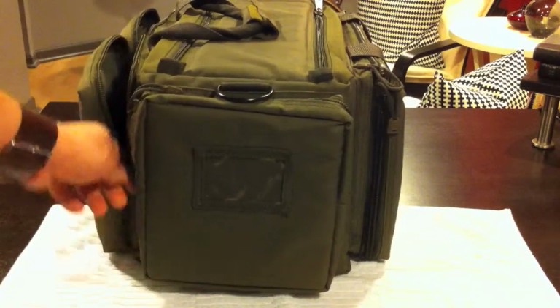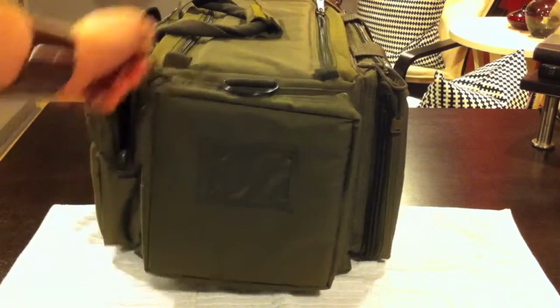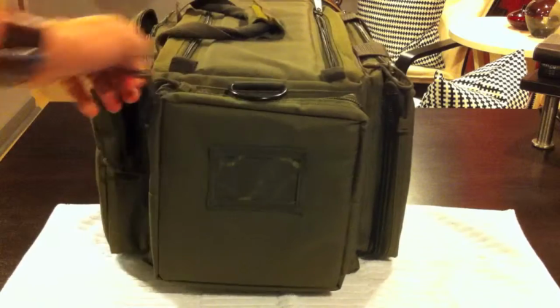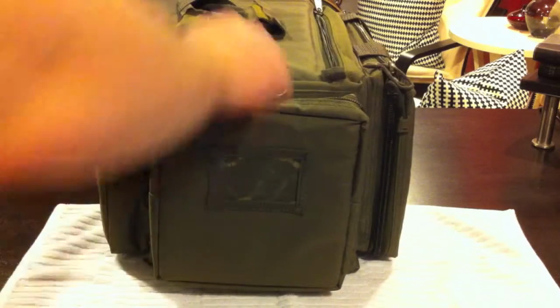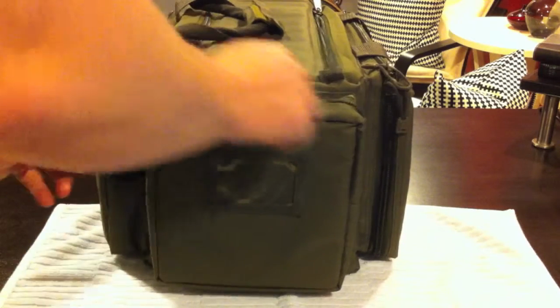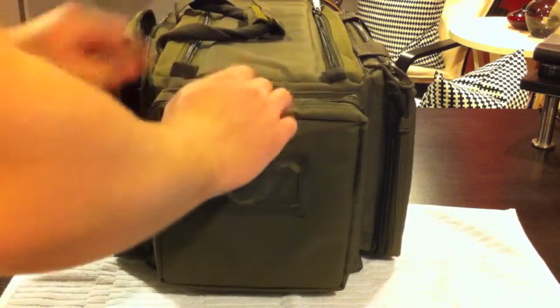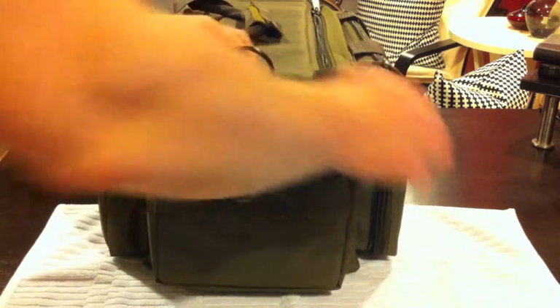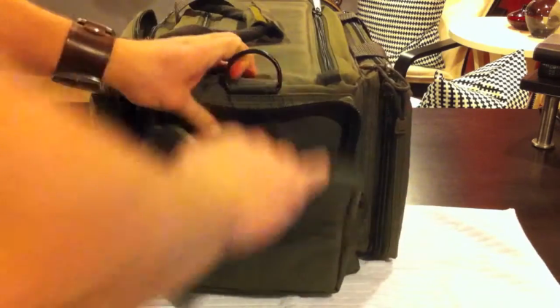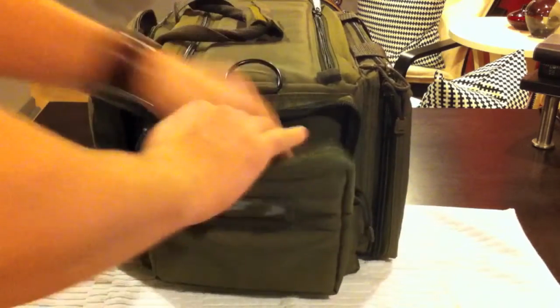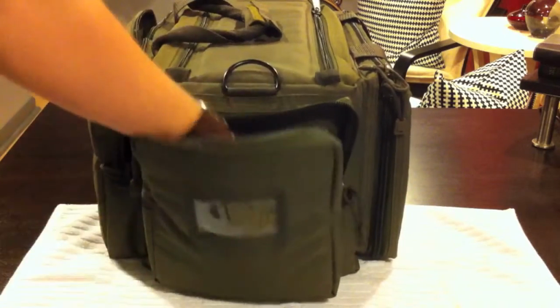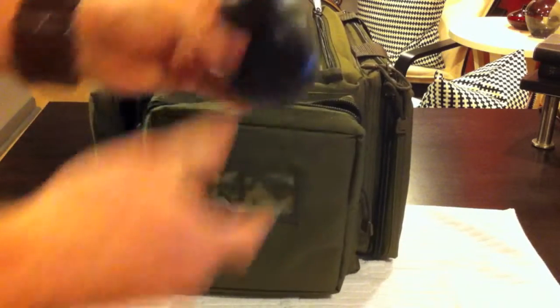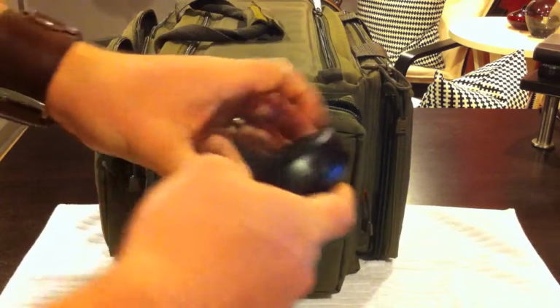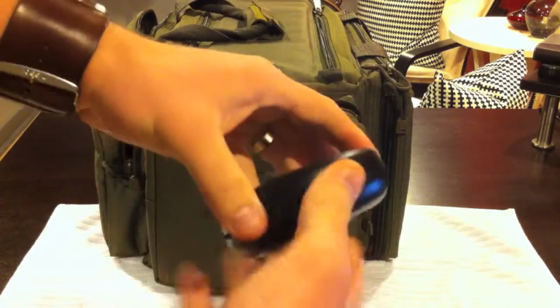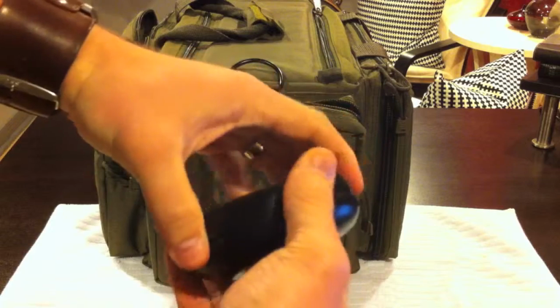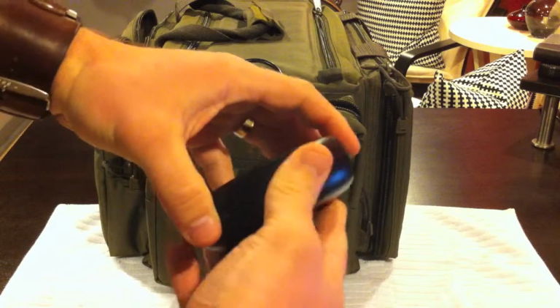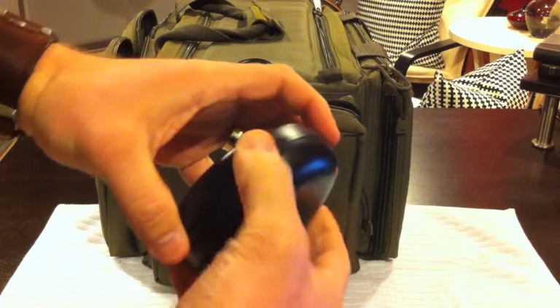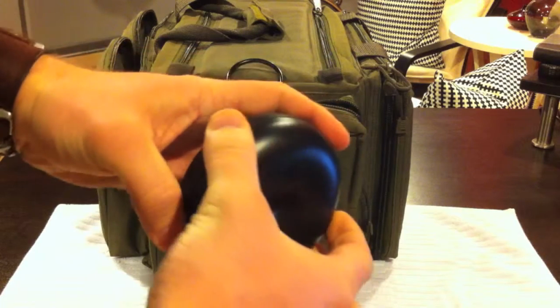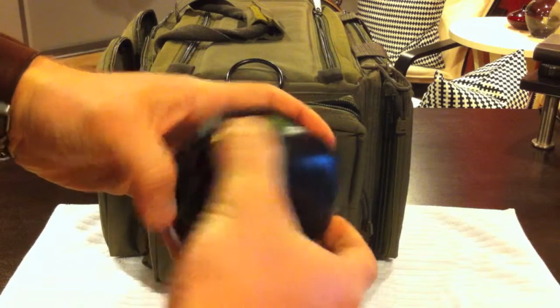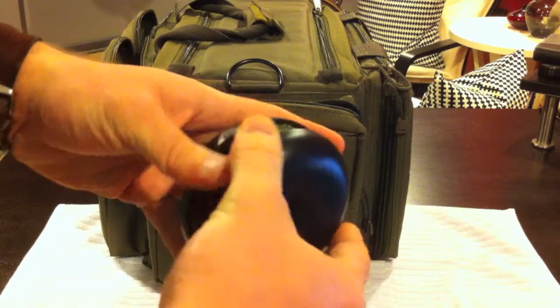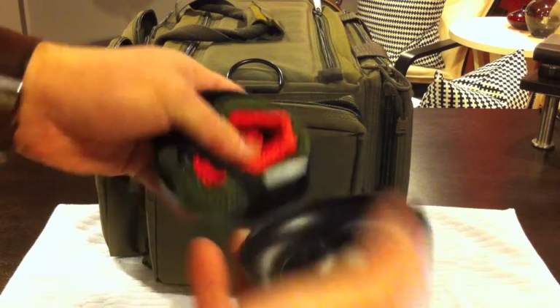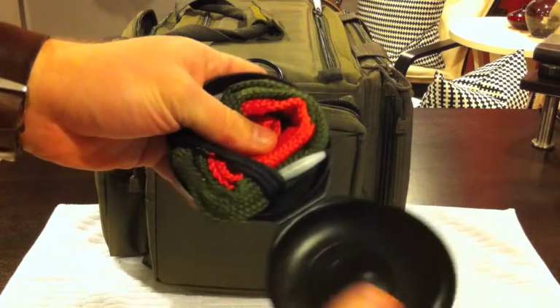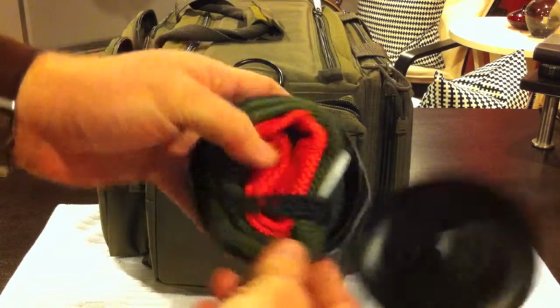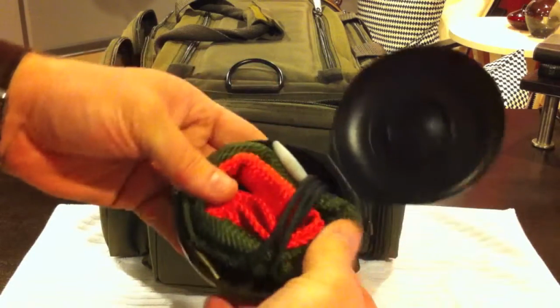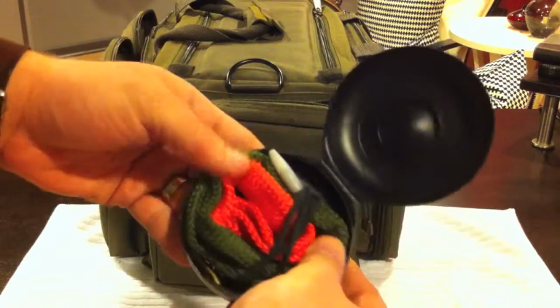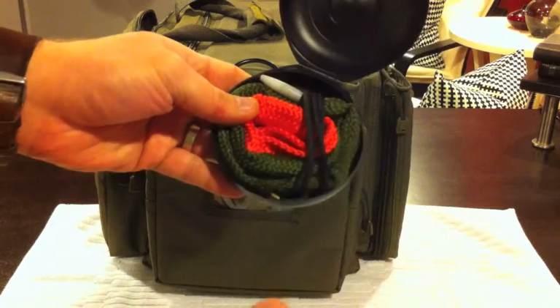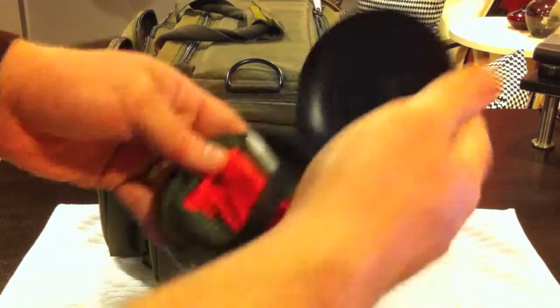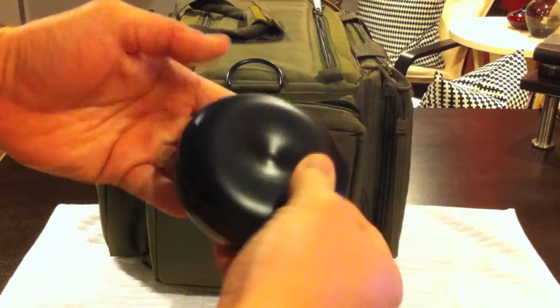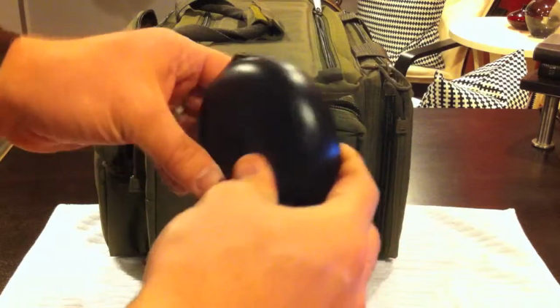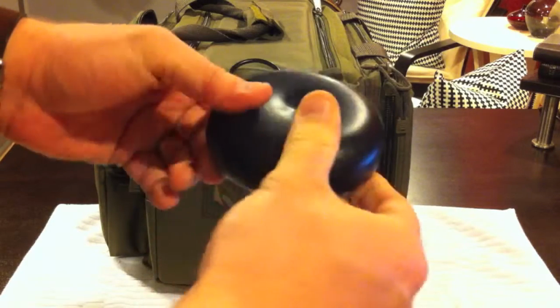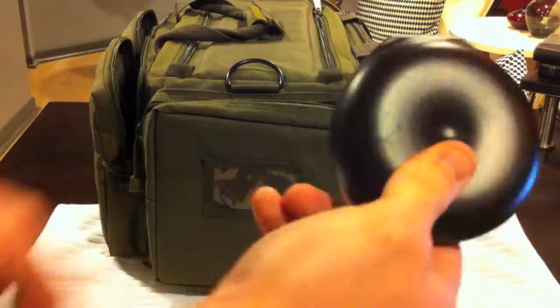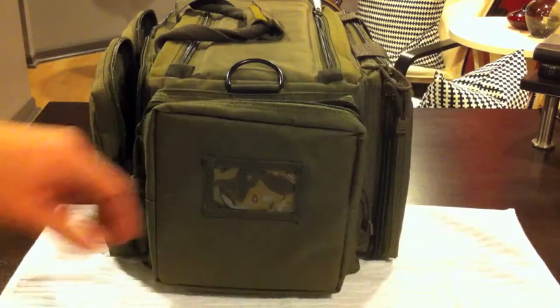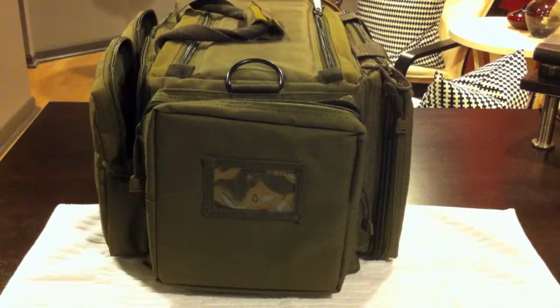On this side, I just have a container case with my Boresnake Viper. So, that's that.